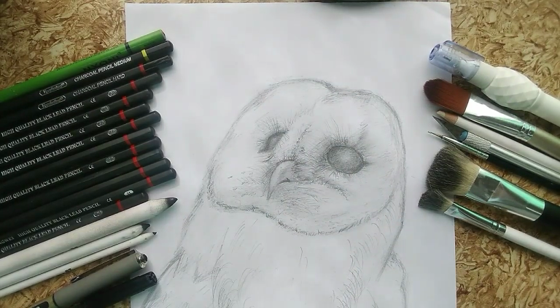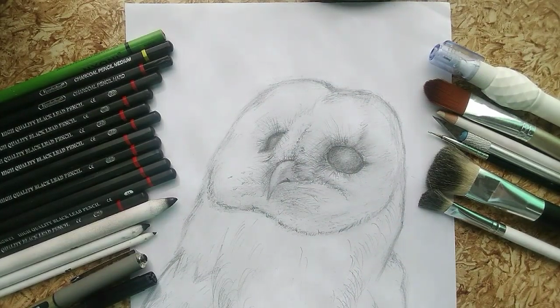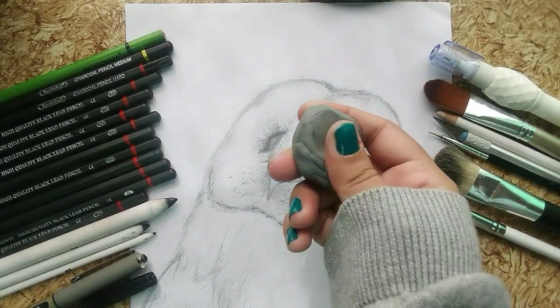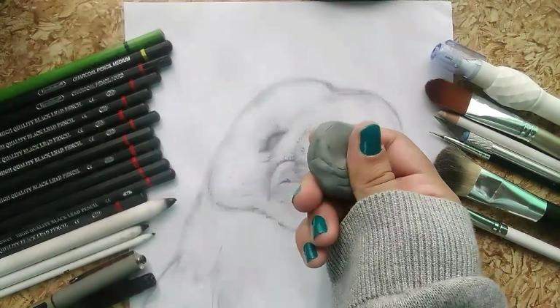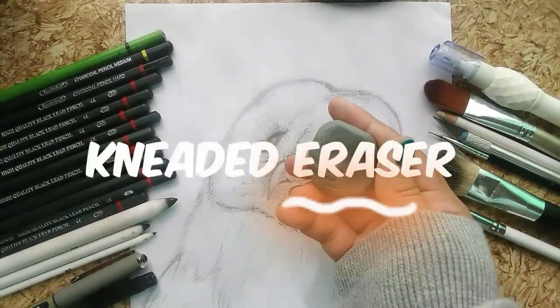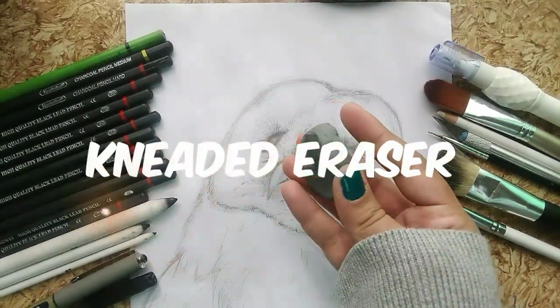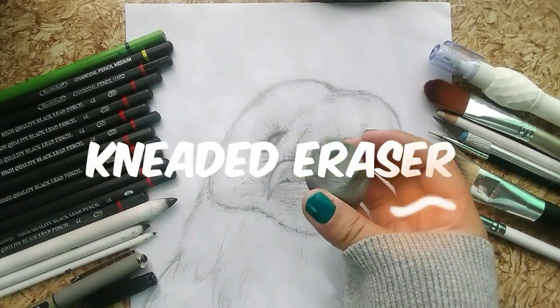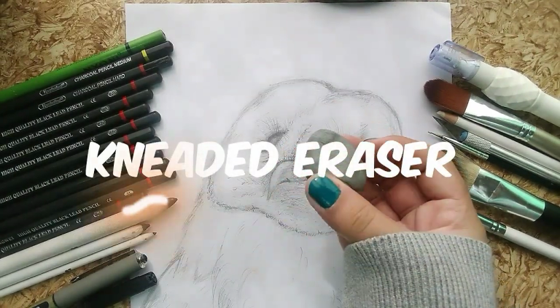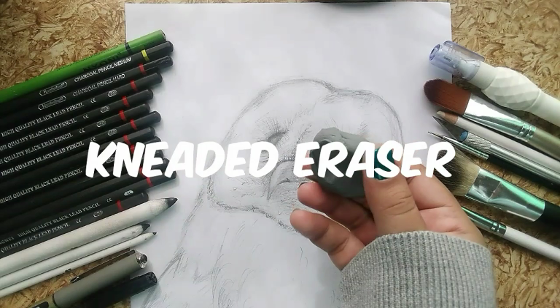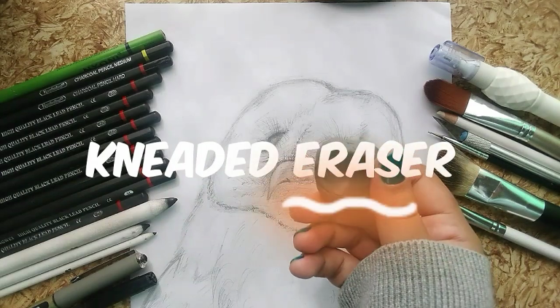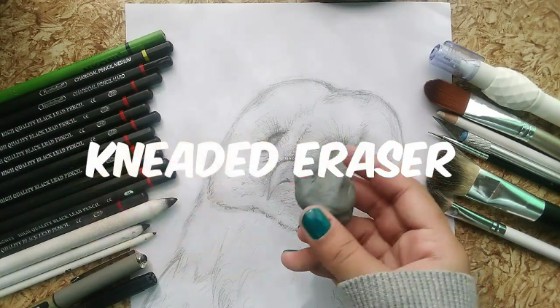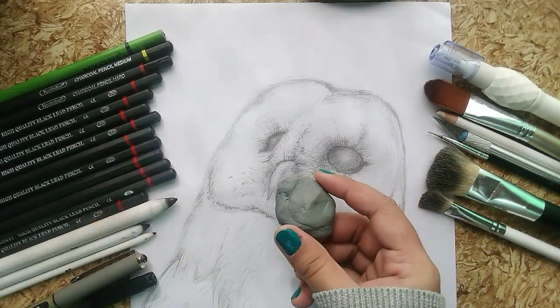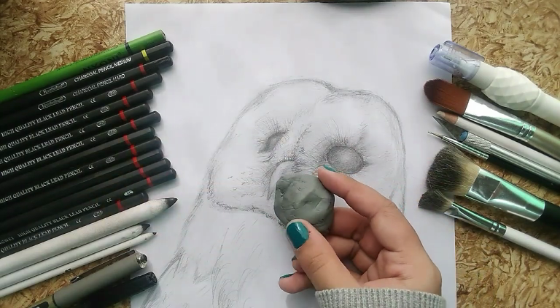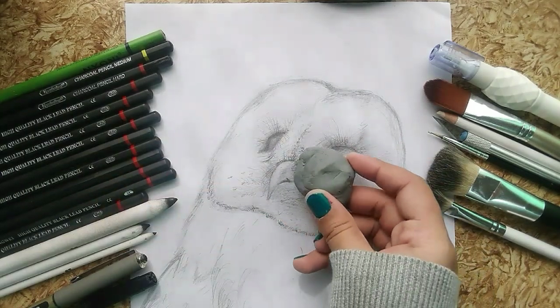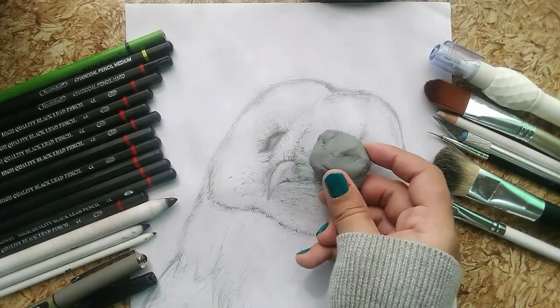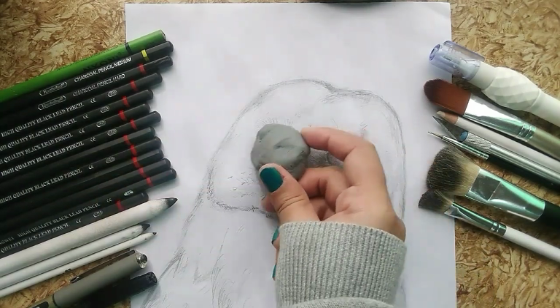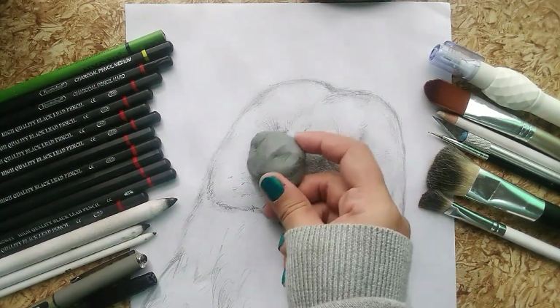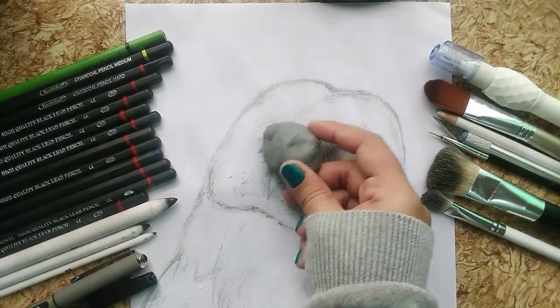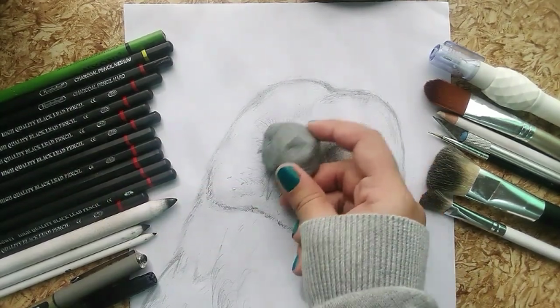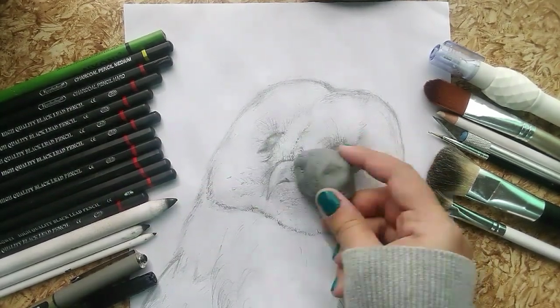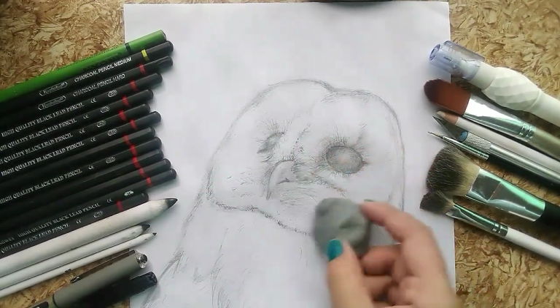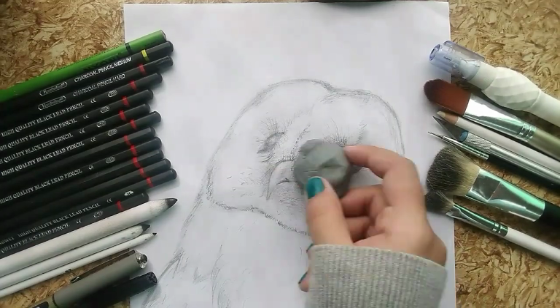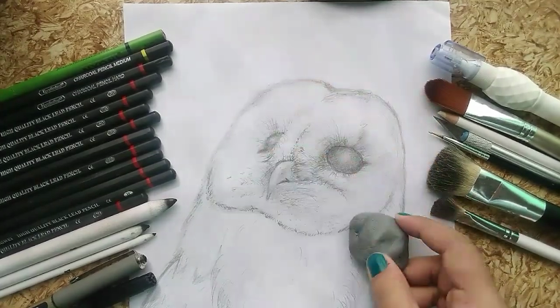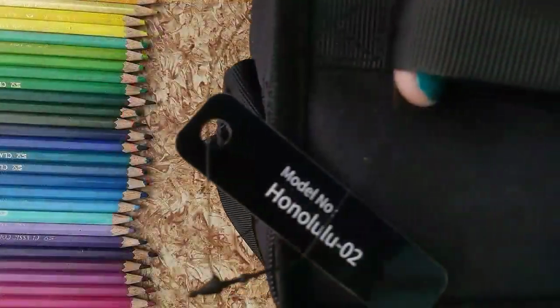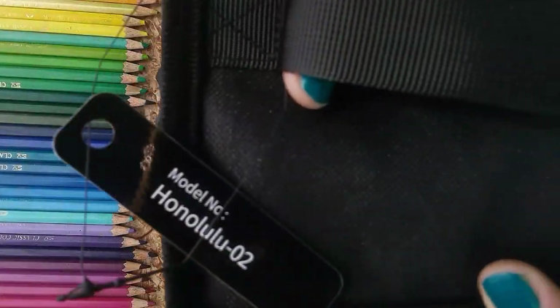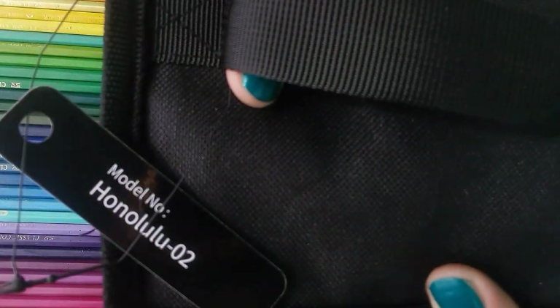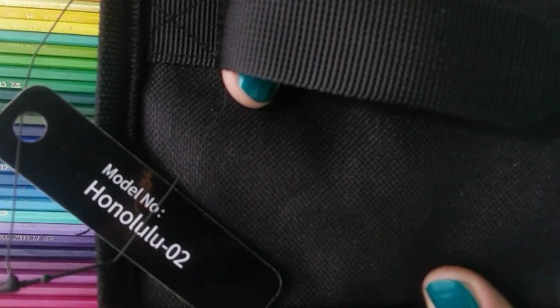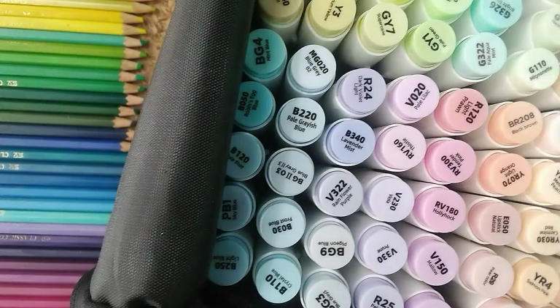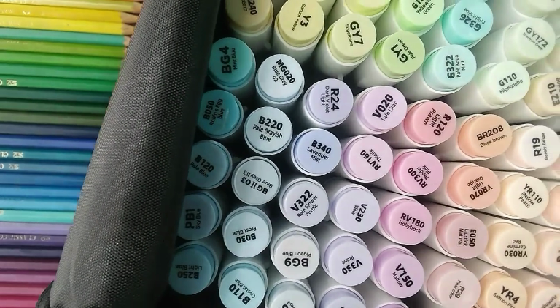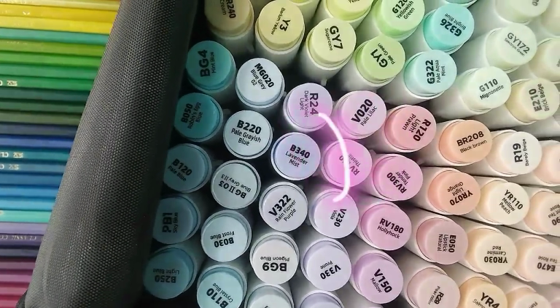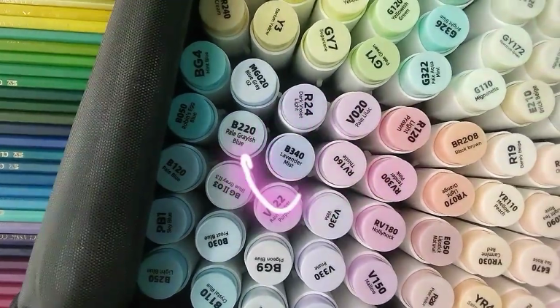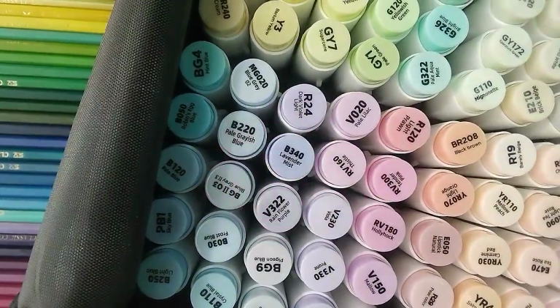After you have finished the sketch, grab a kneaded eraser to lighten the sketch. After that, take out your markers for the base layer.